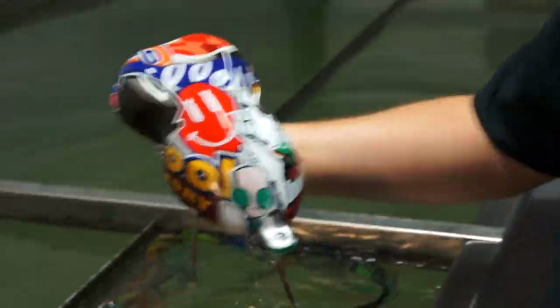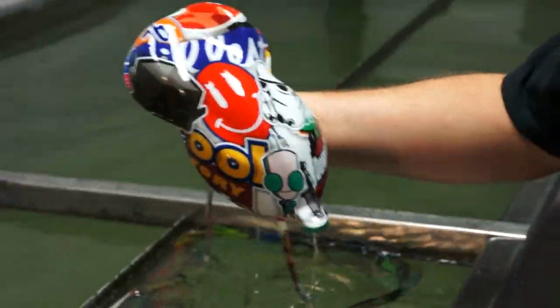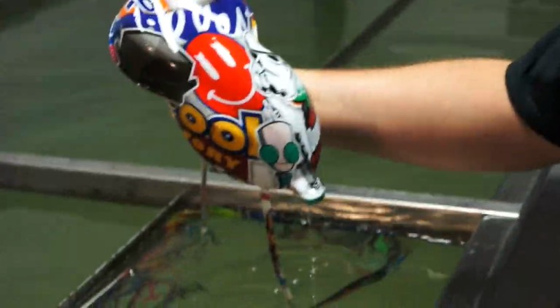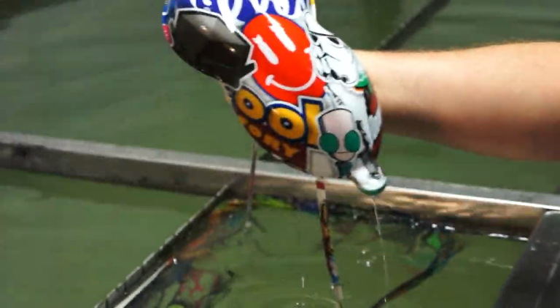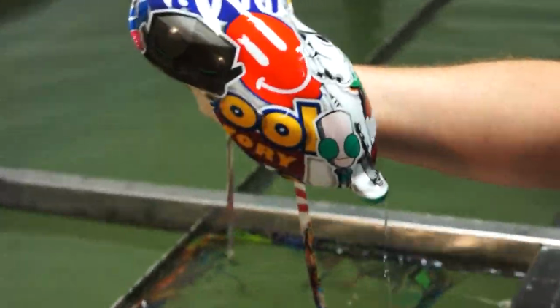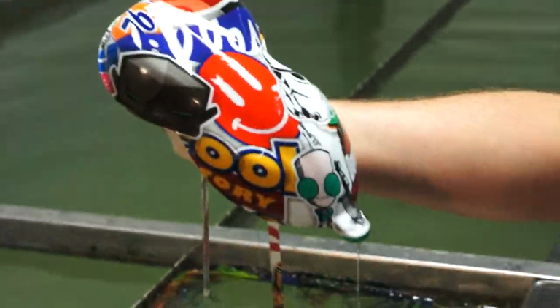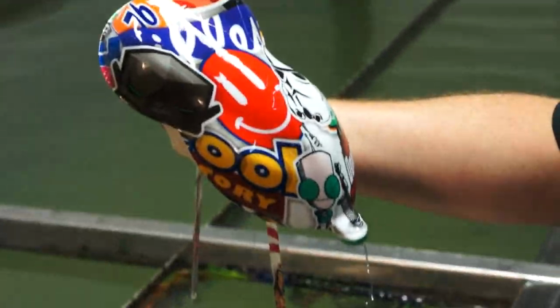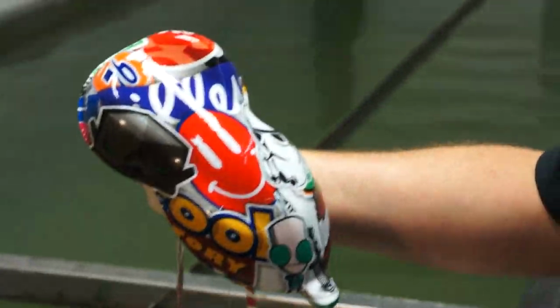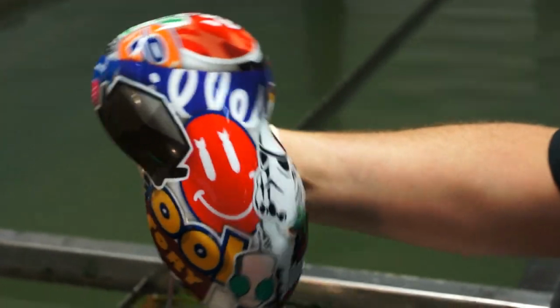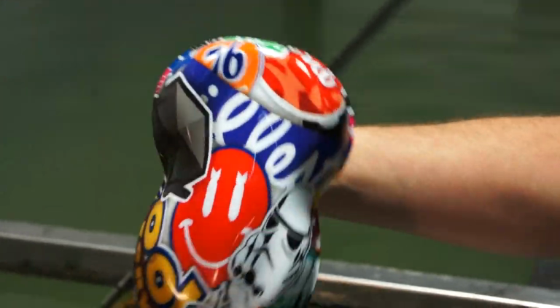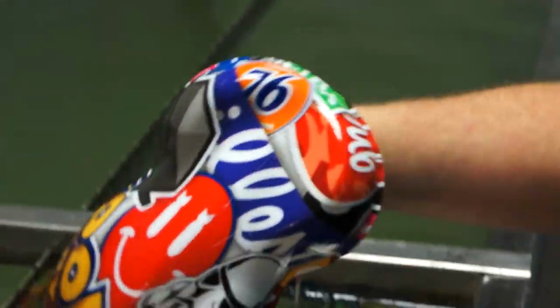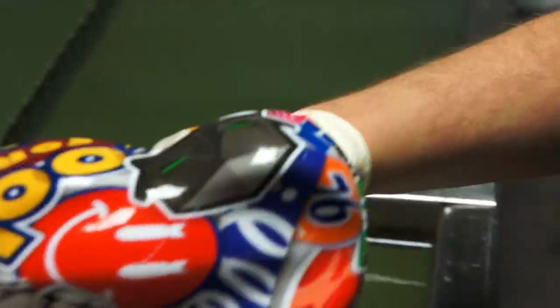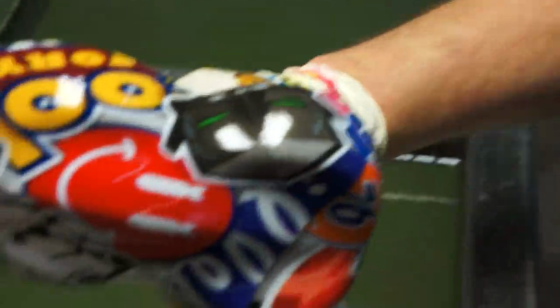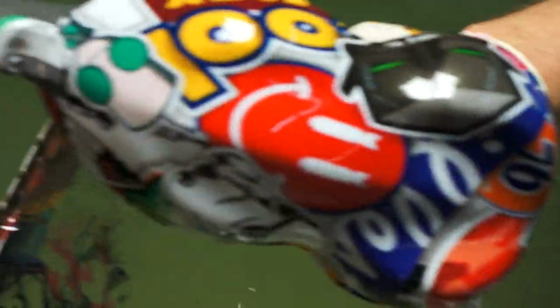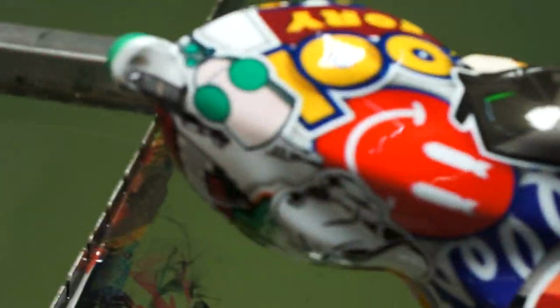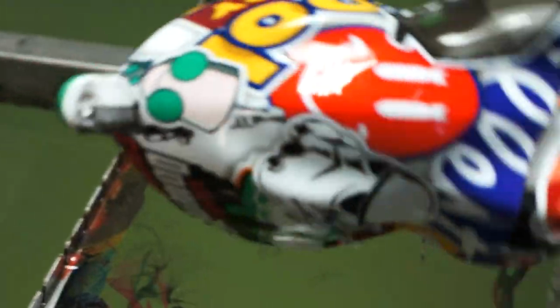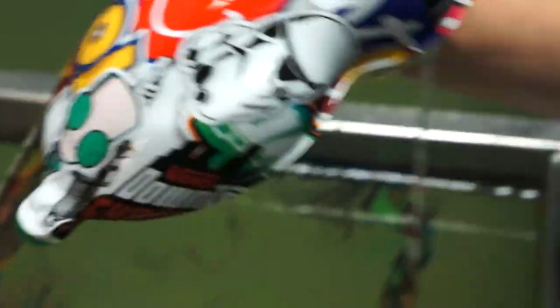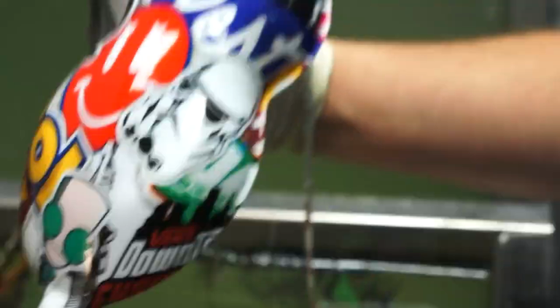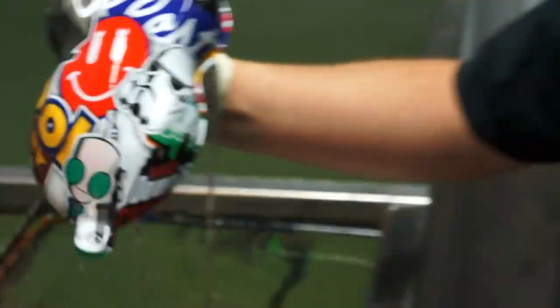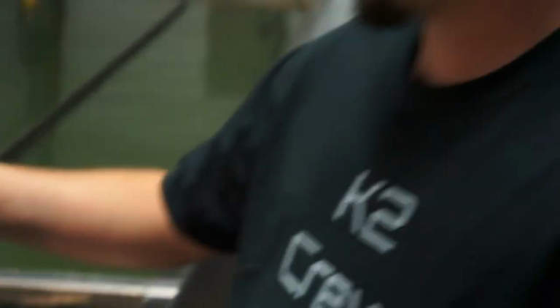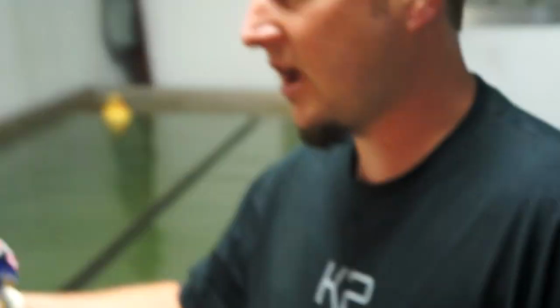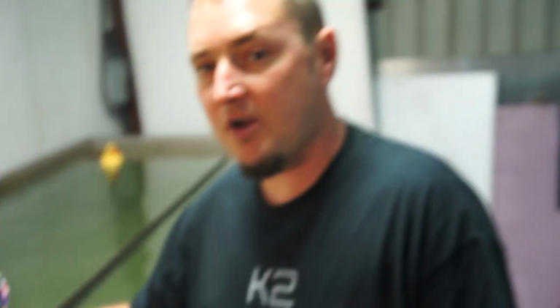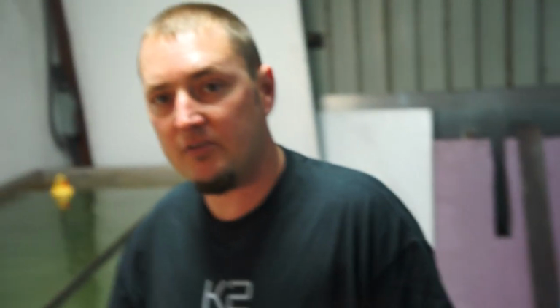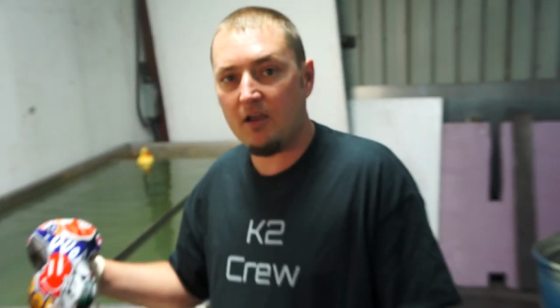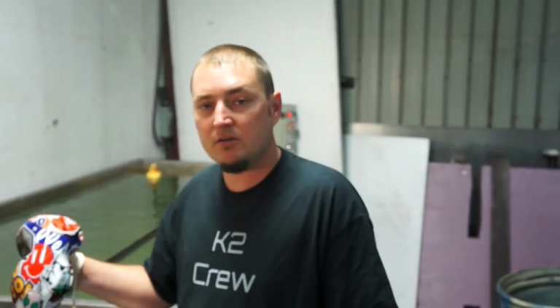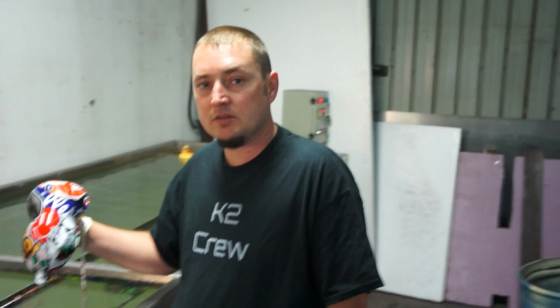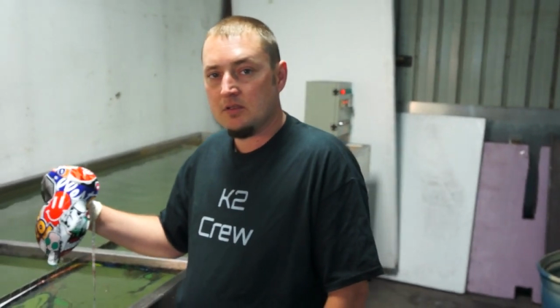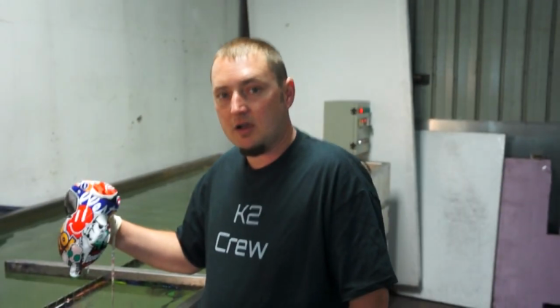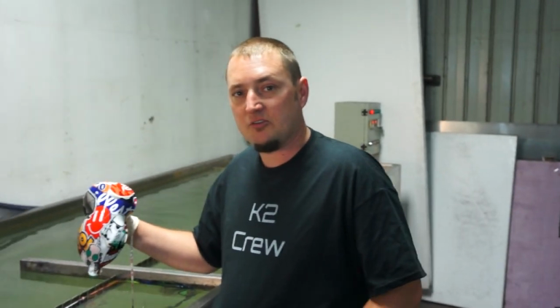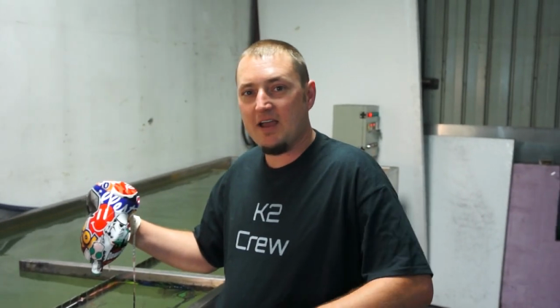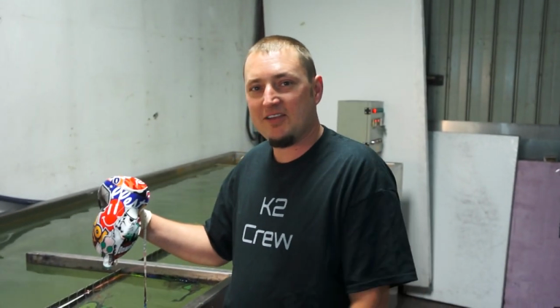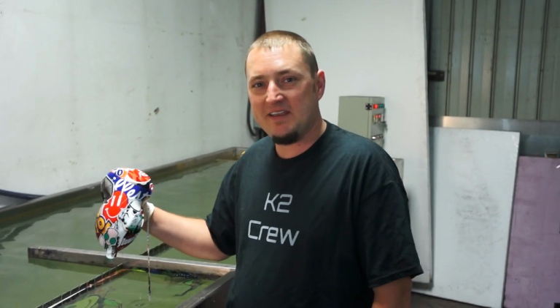There it is — real colorful. You can purchase this at kansashydrographics.com. I'll see you guys next week.